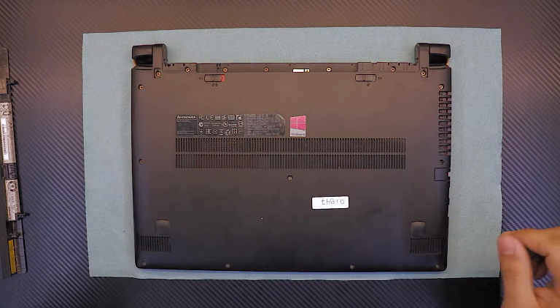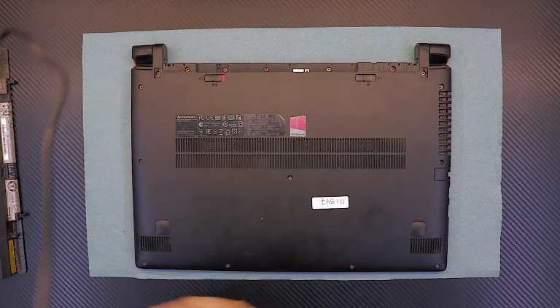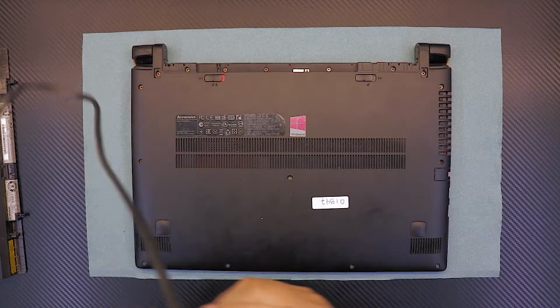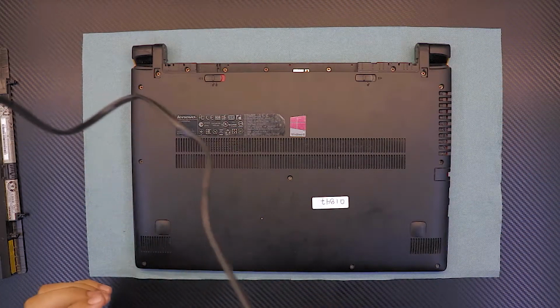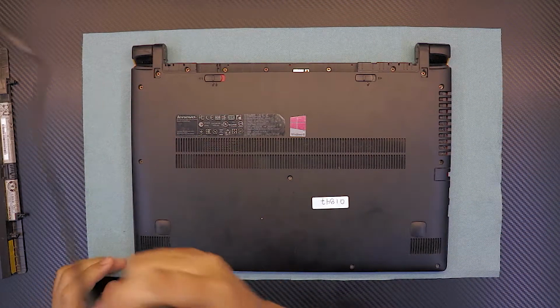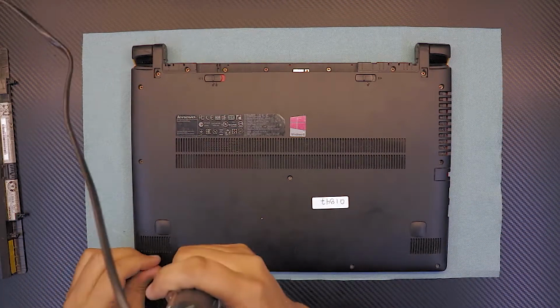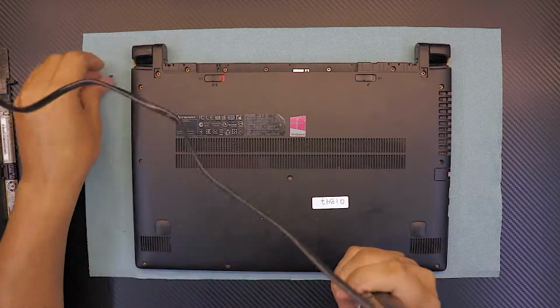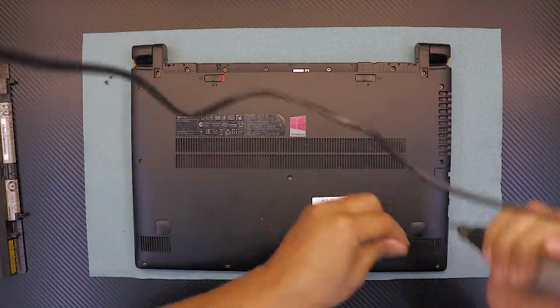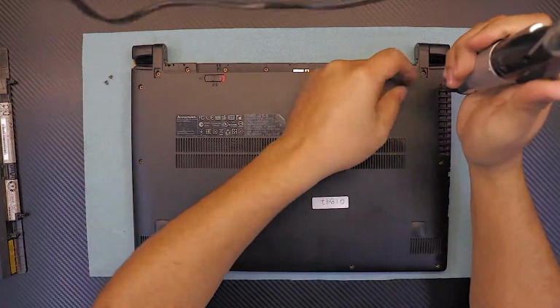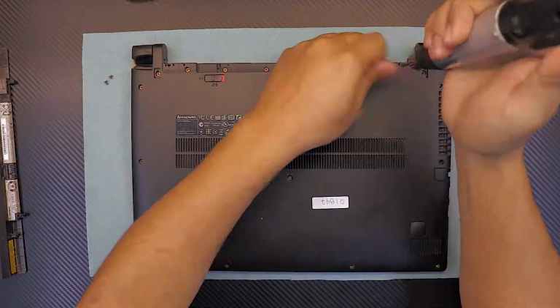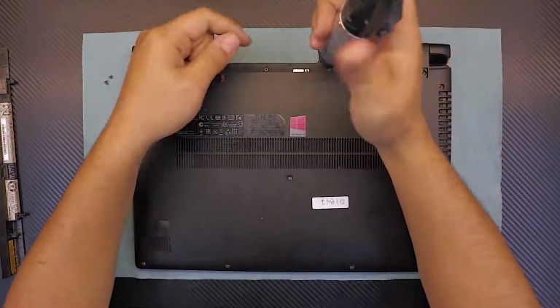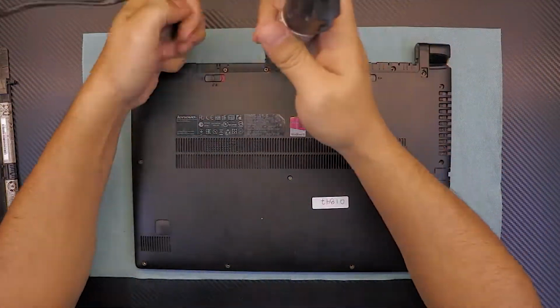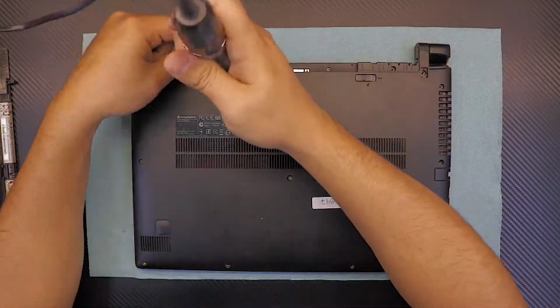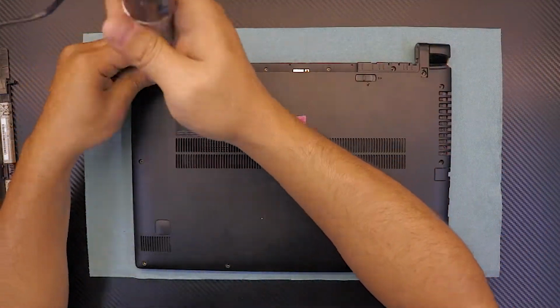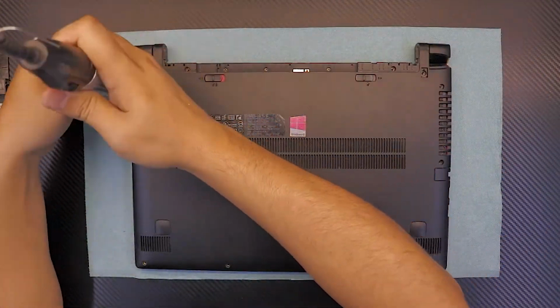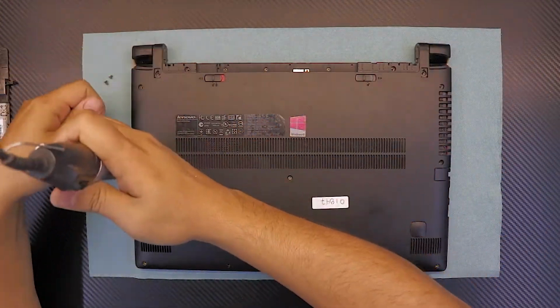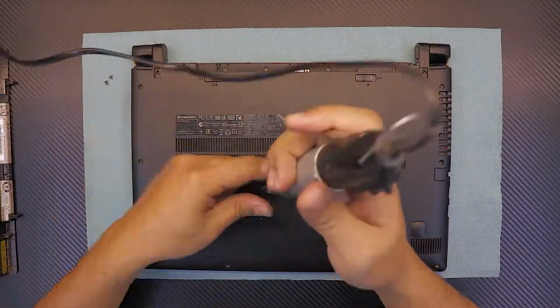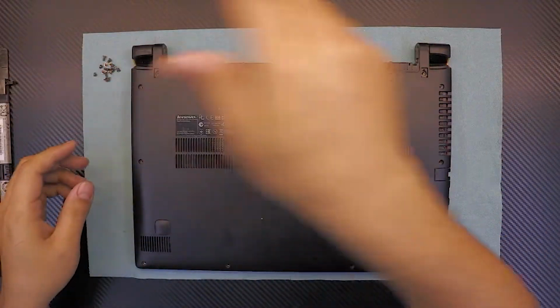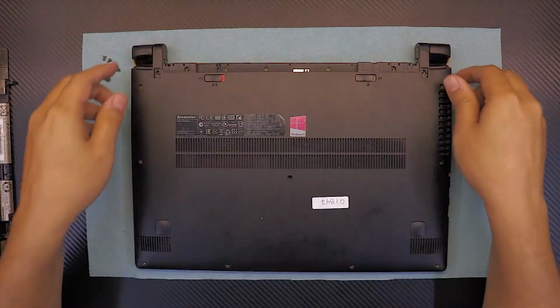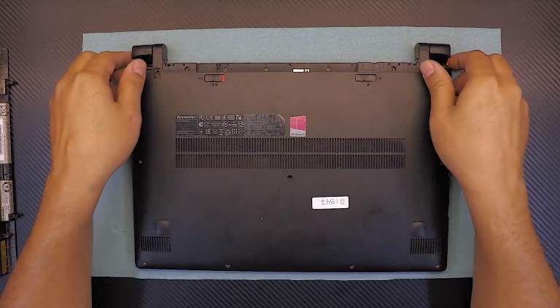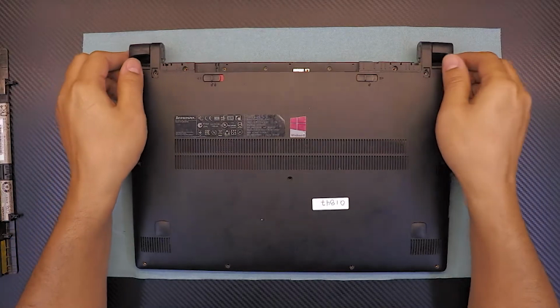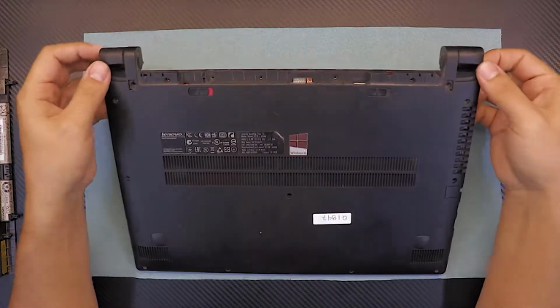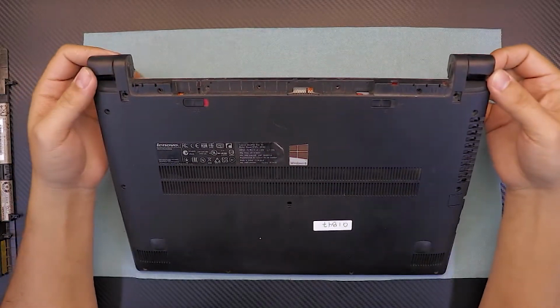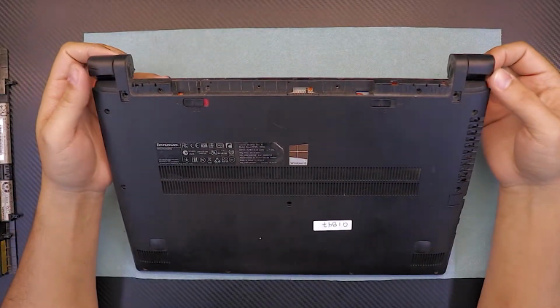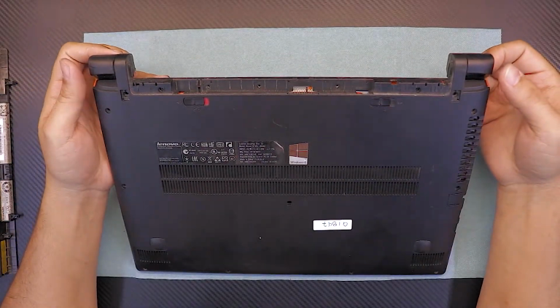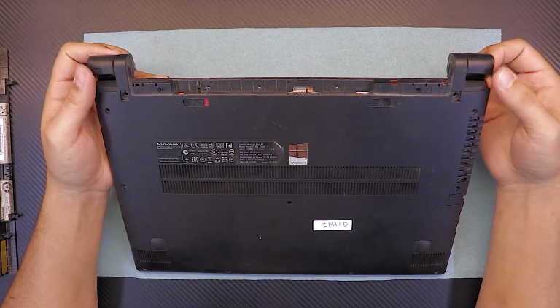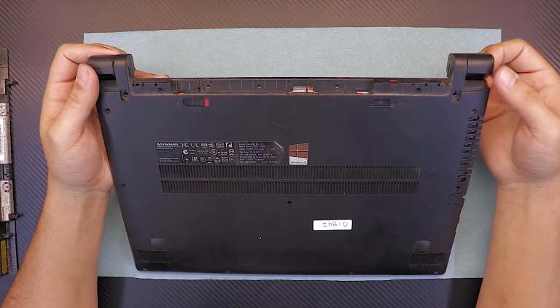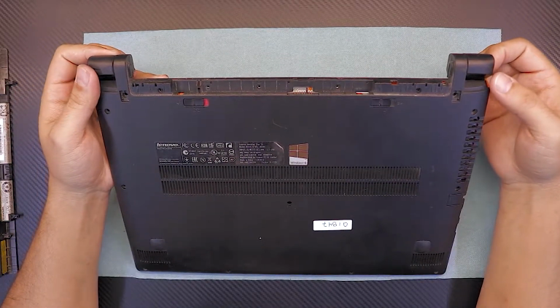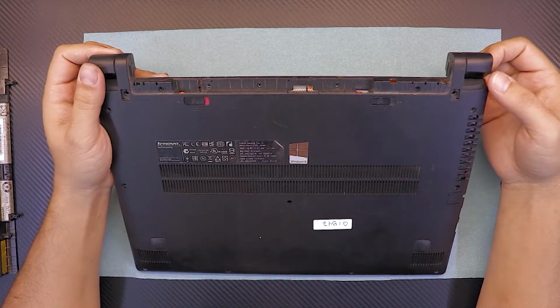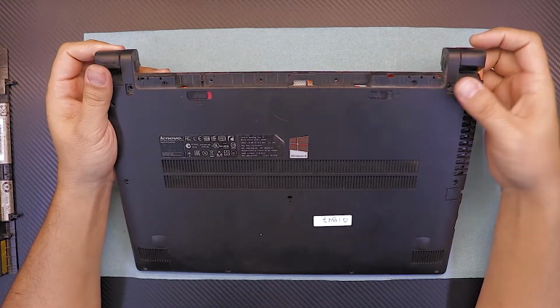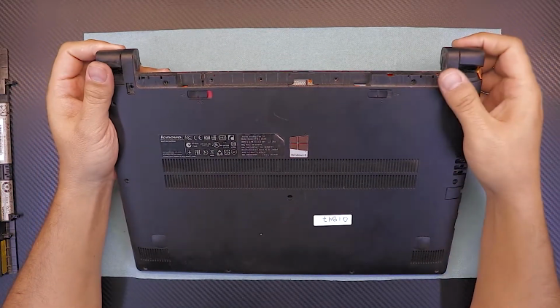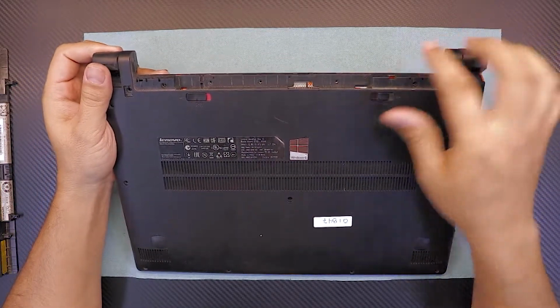Once you remove all the screws, double check to make sure you have nothing left.